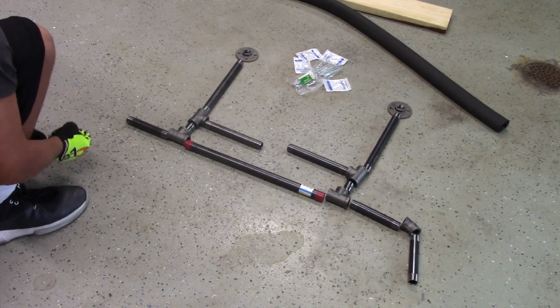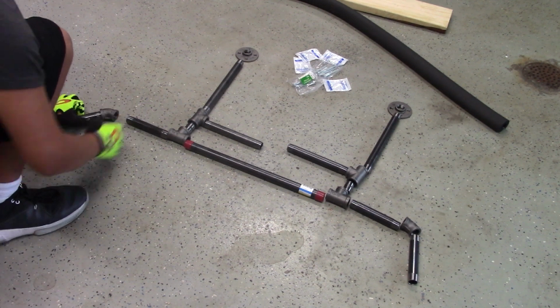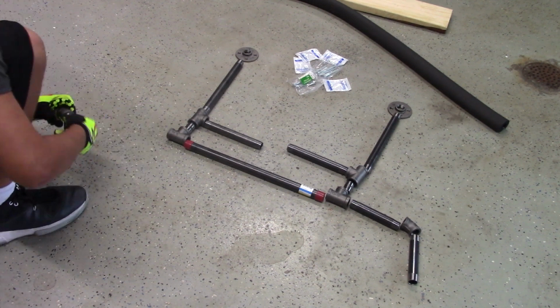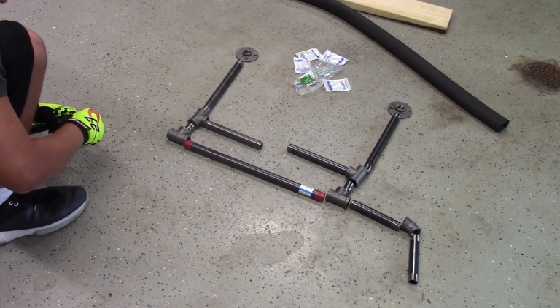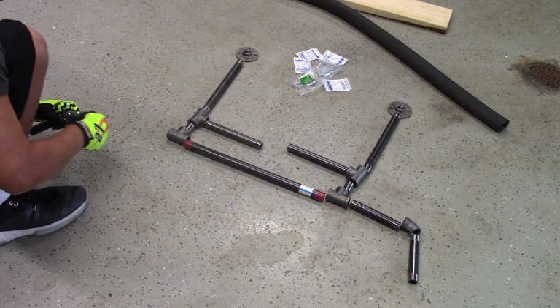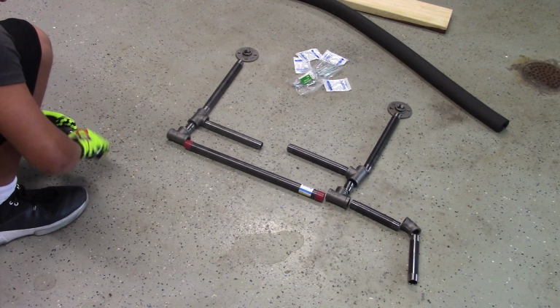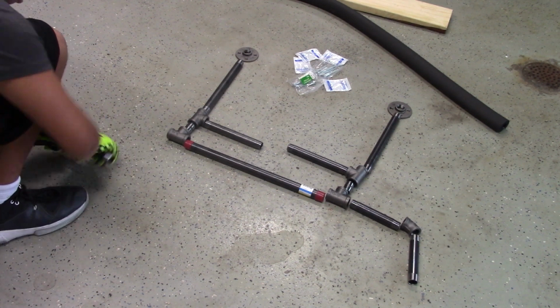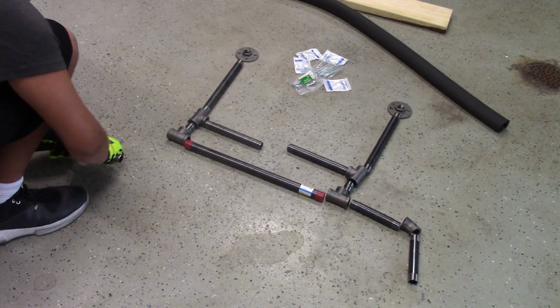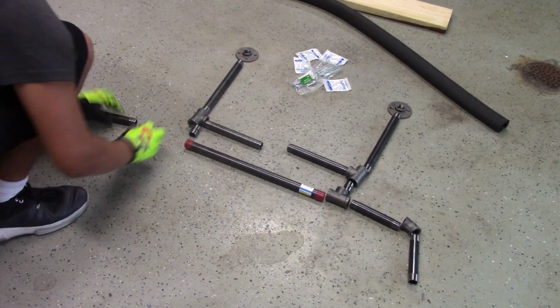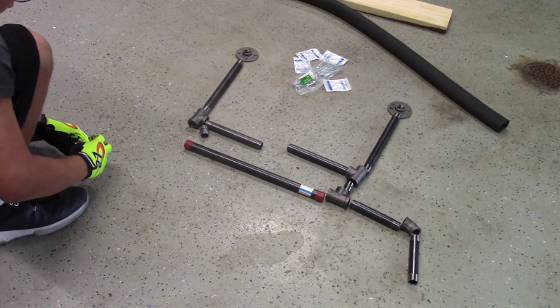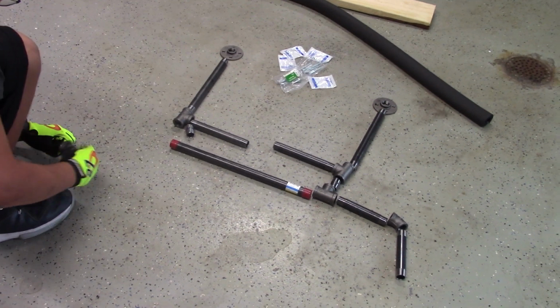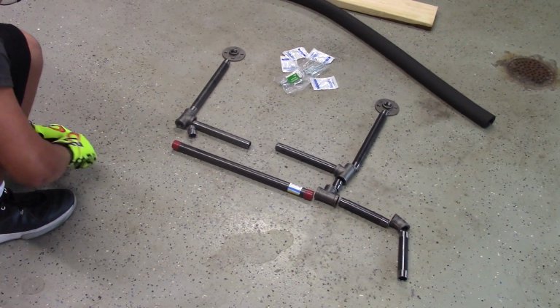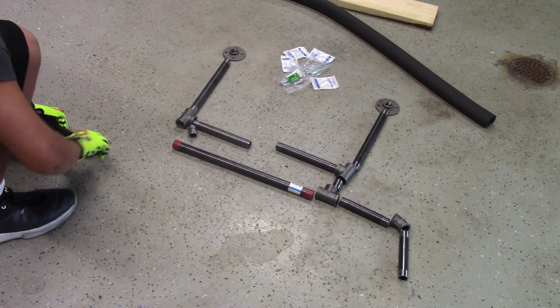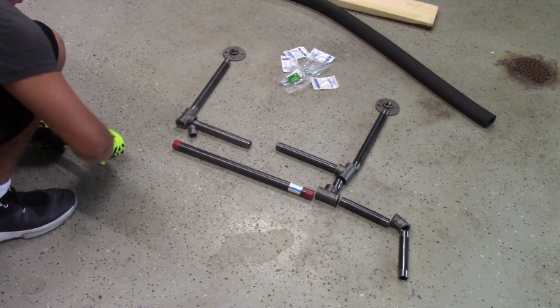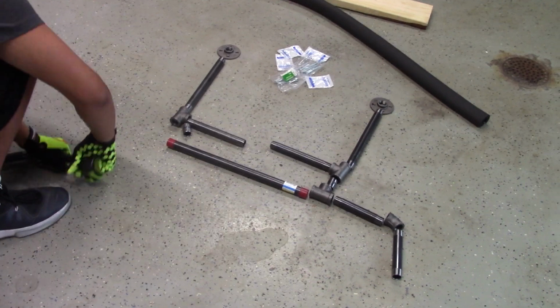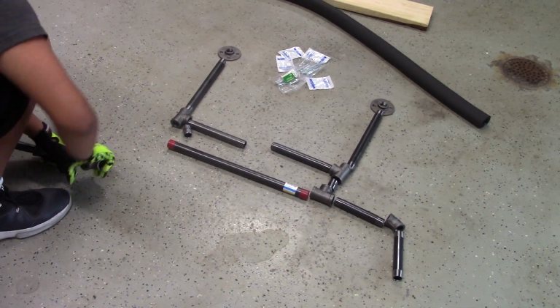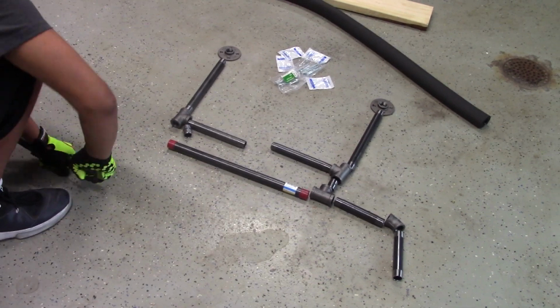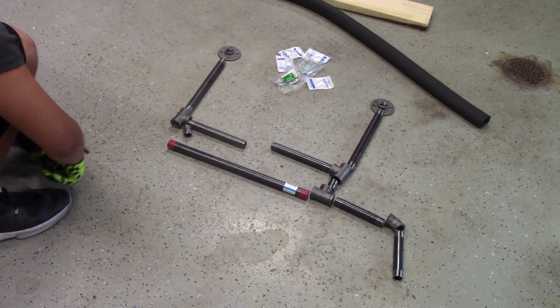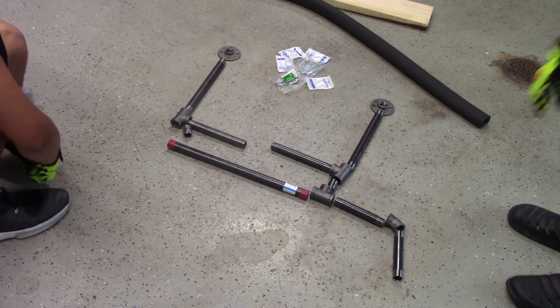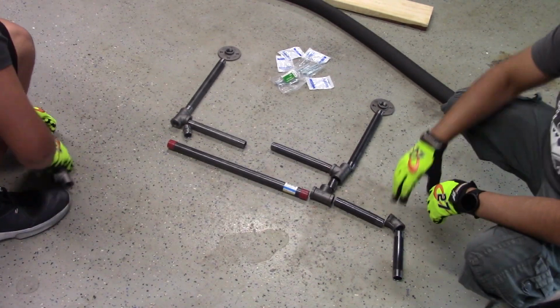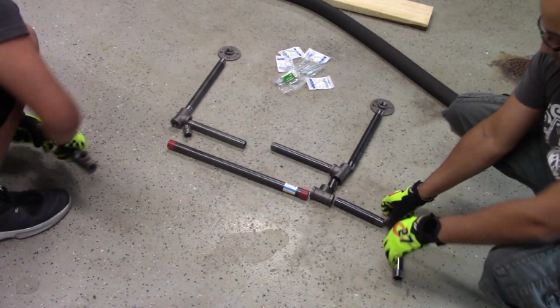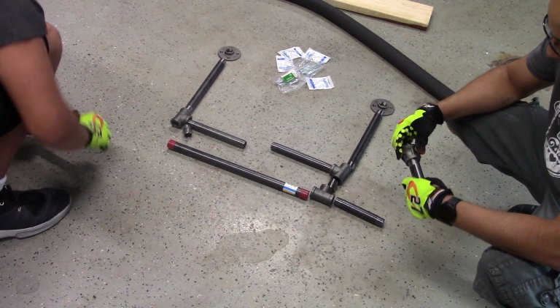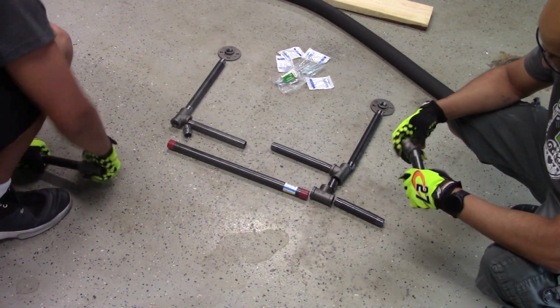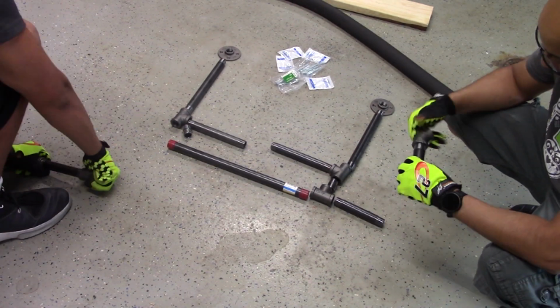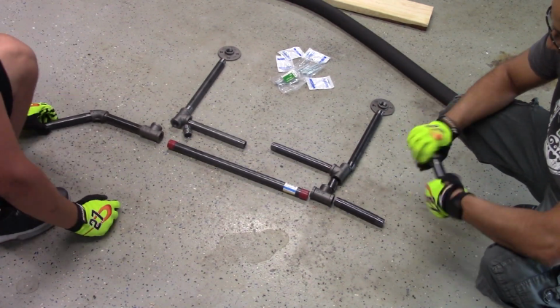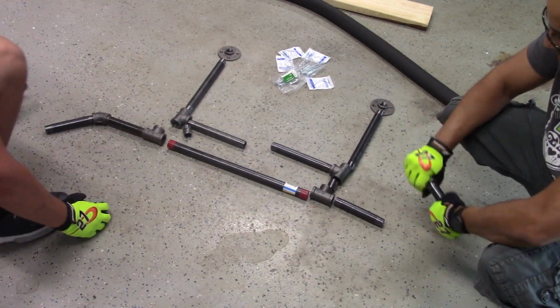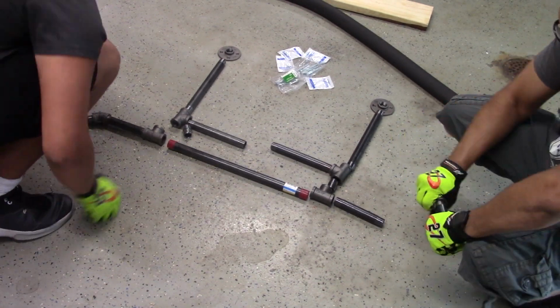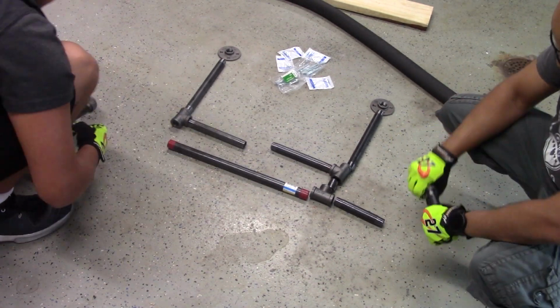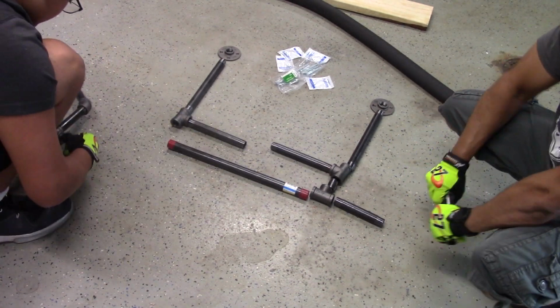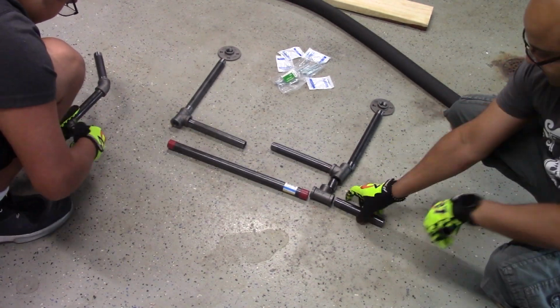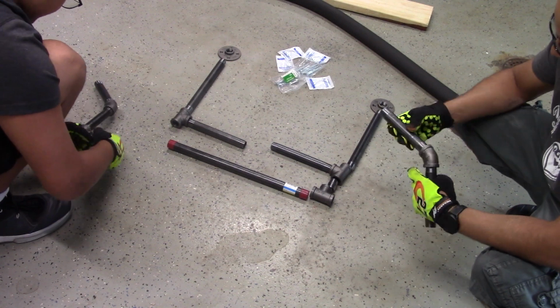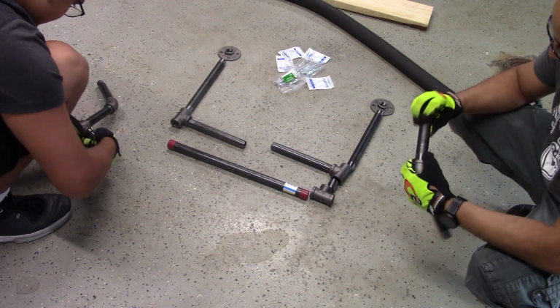Now you'll see here the process that we used to put this thing together. It's pretty self-explanatory — you just want to screw all the pieces into place and it just takes a little bit of elbow grease.